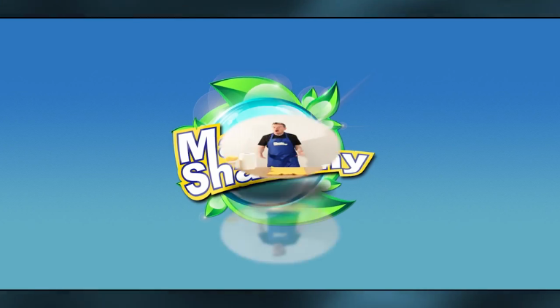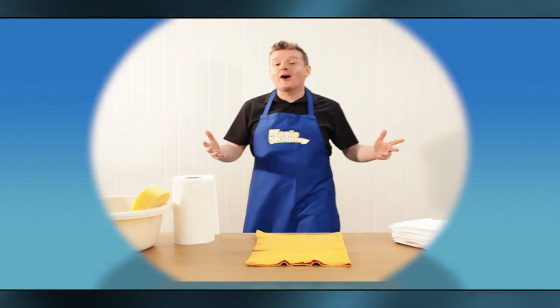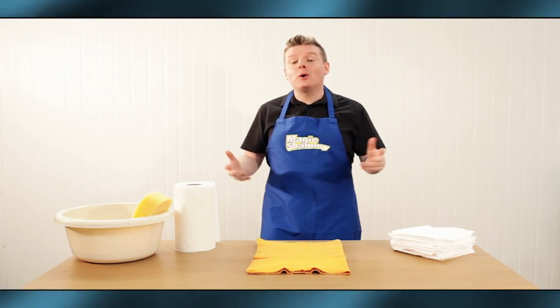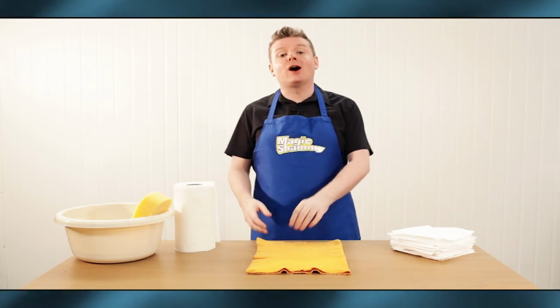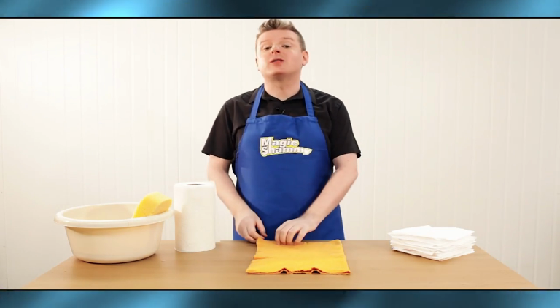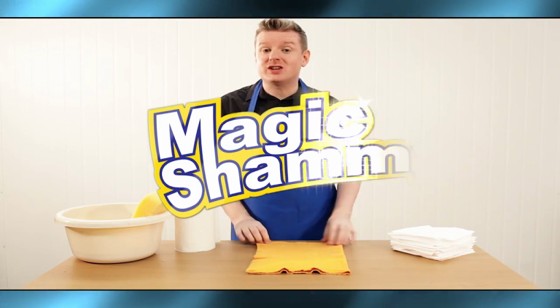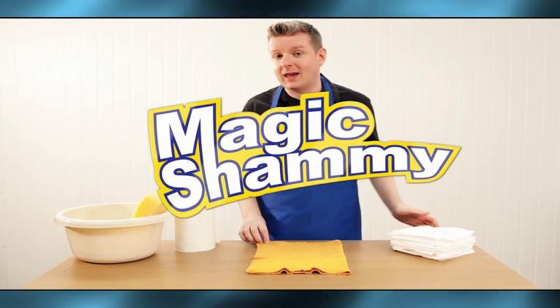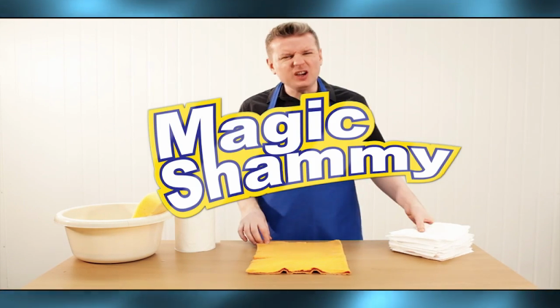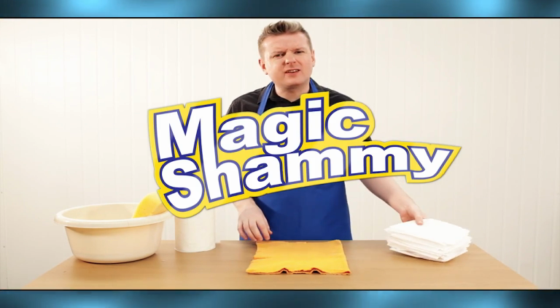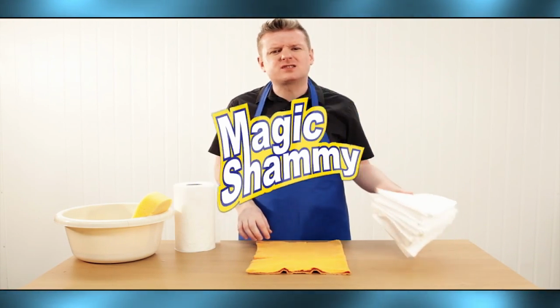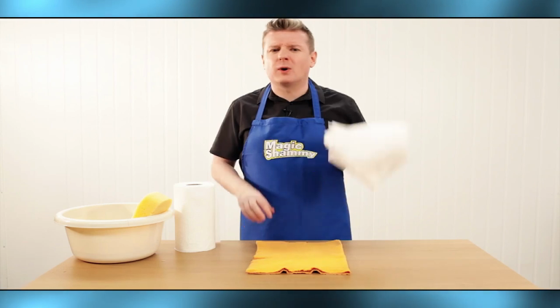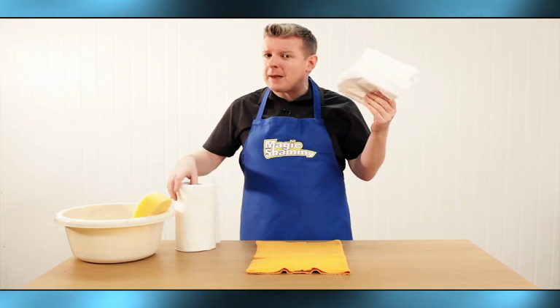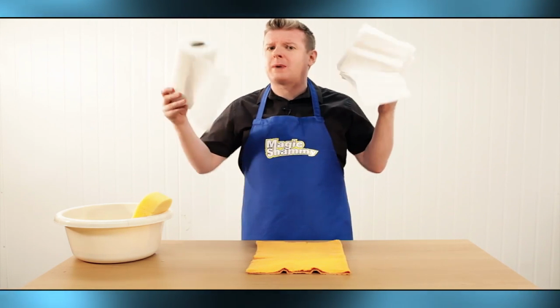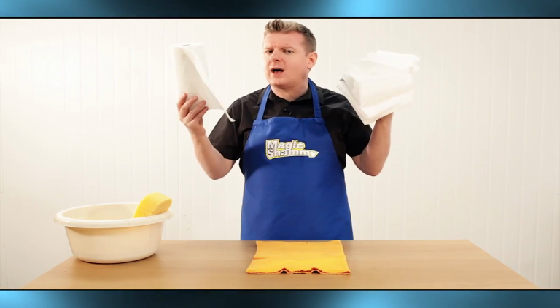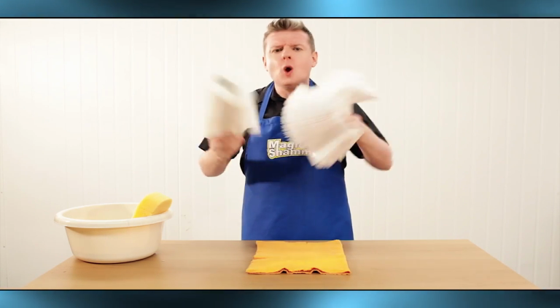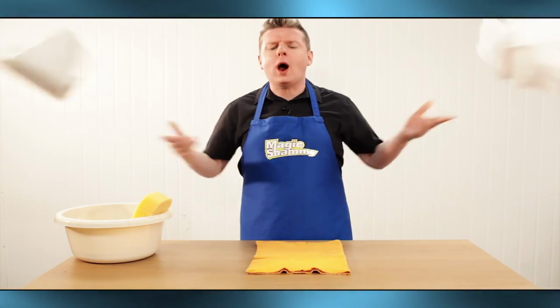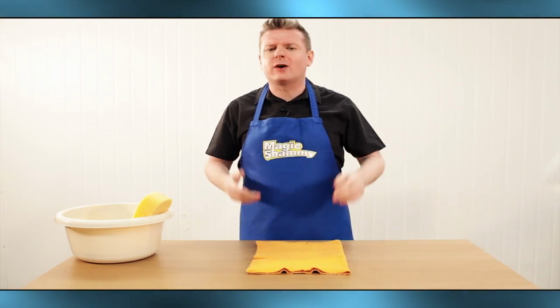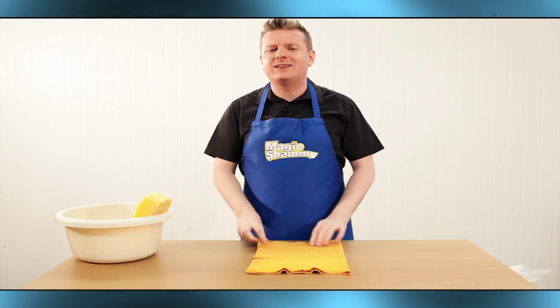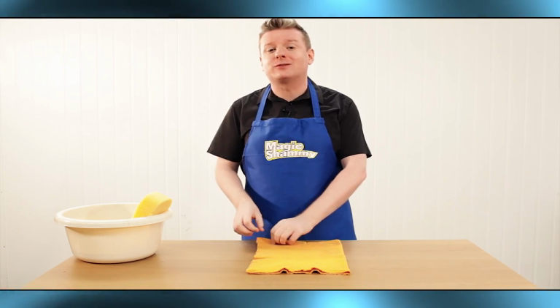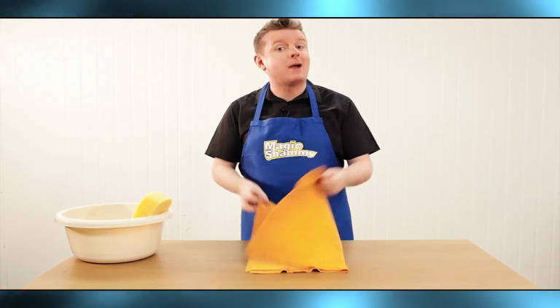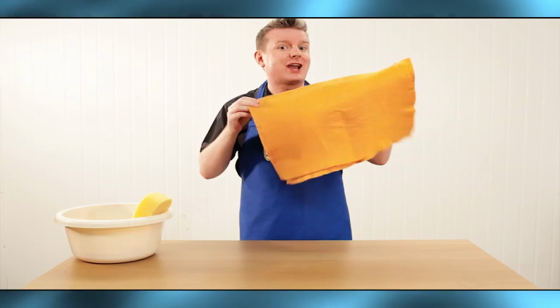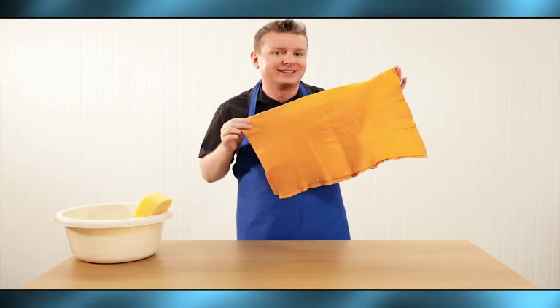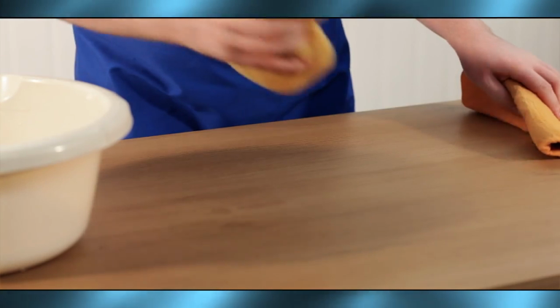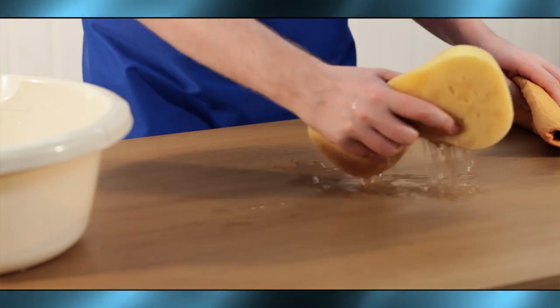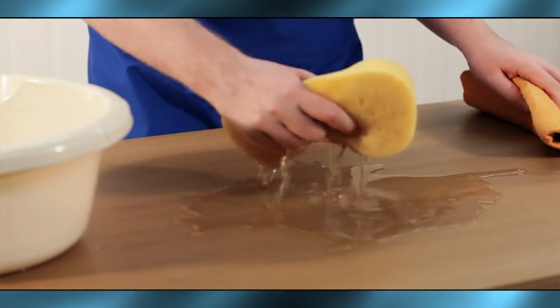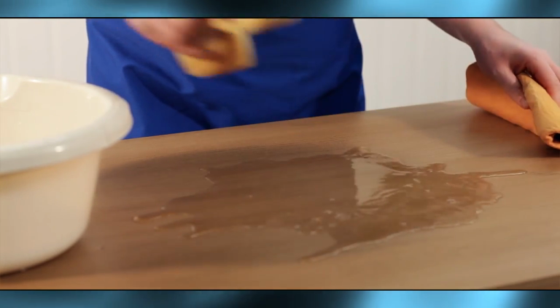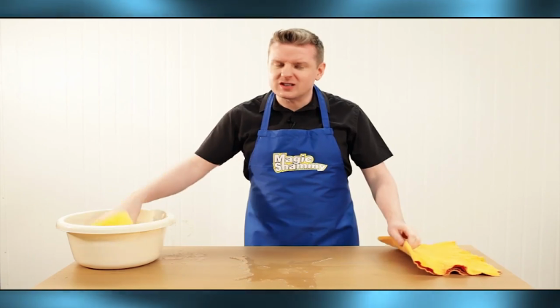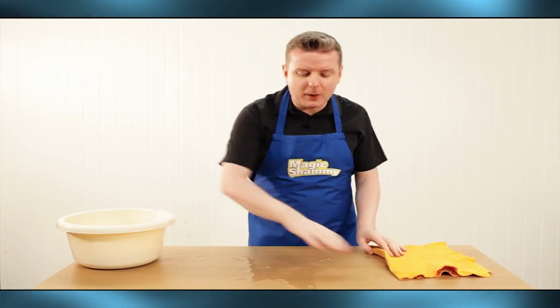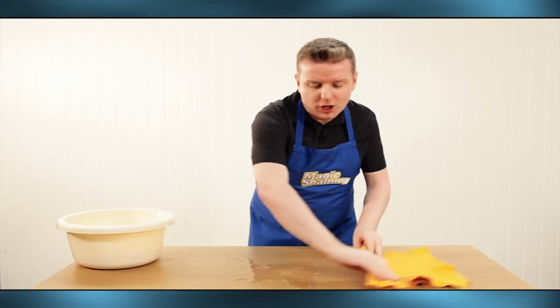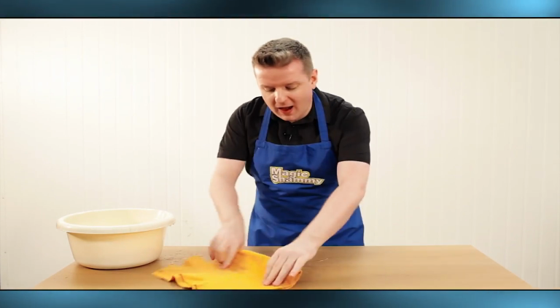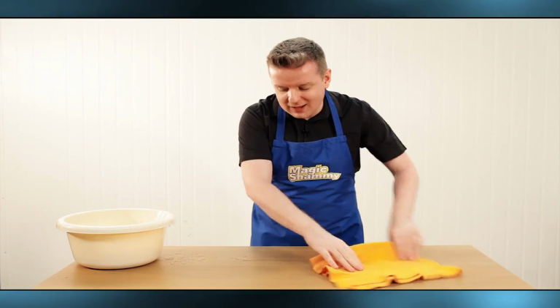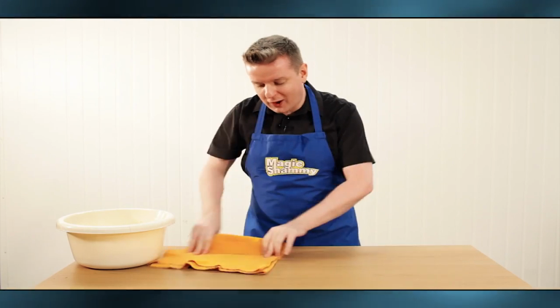Hi guys, Paul Metcalfe here with the Magic Chamois. Are you tired of spending too much money on napkins and paper towels? Well, wipe away those messy days with the Magic Chamois. It works just like a napkin, just like a sponge, but without any of the fuss.